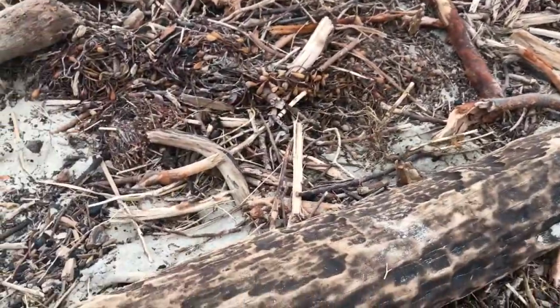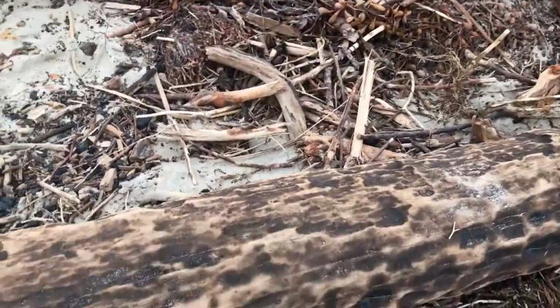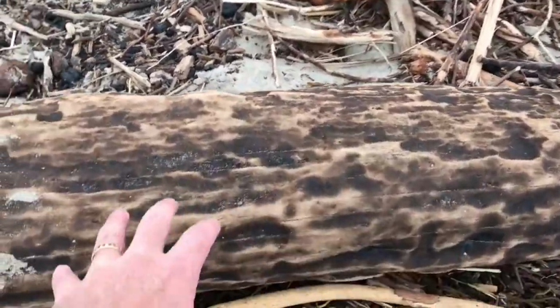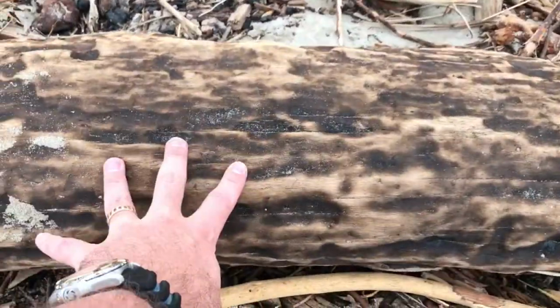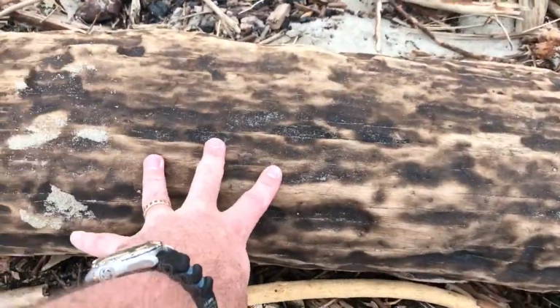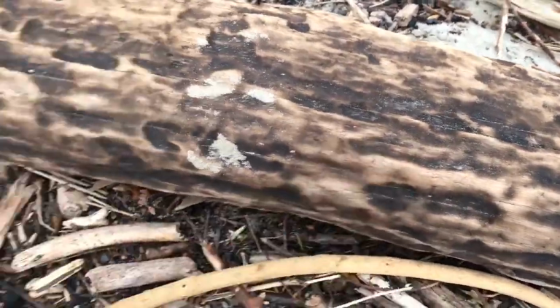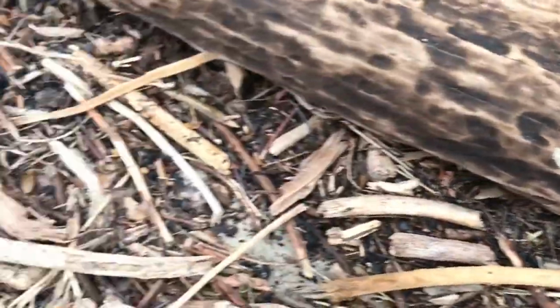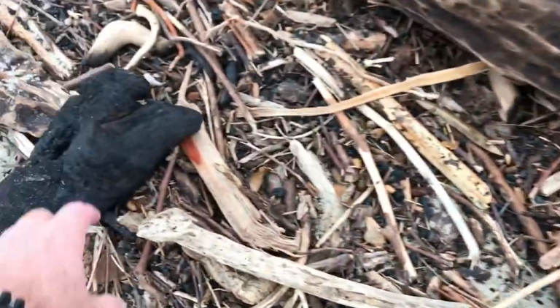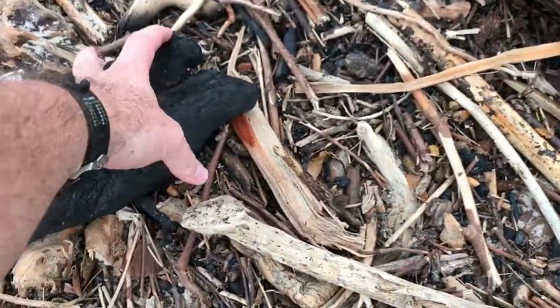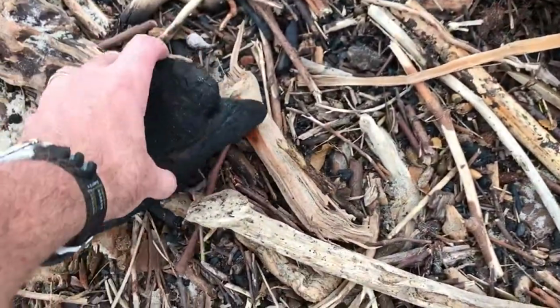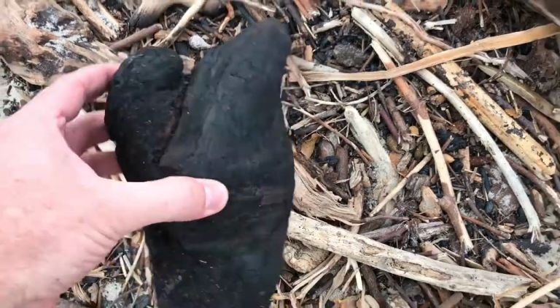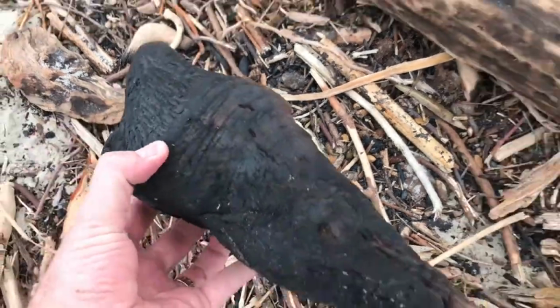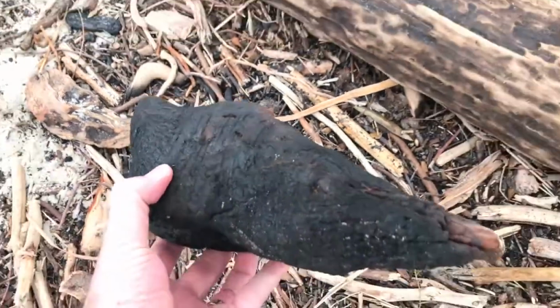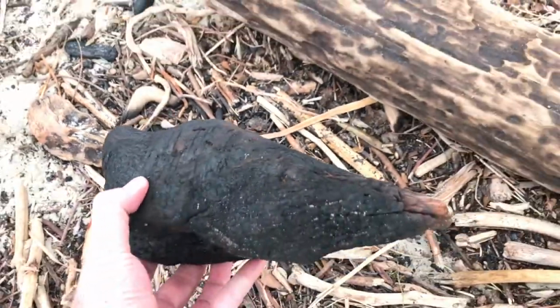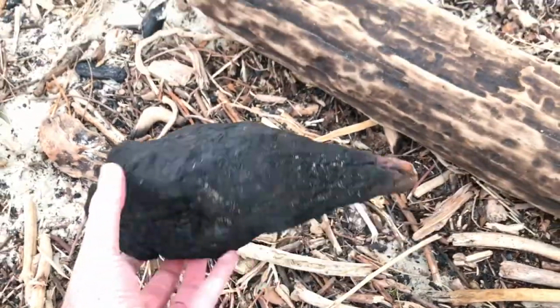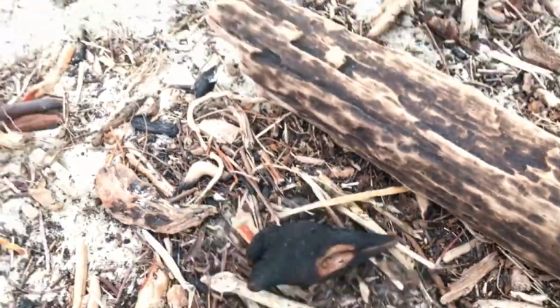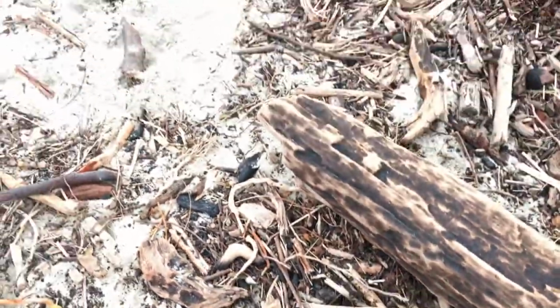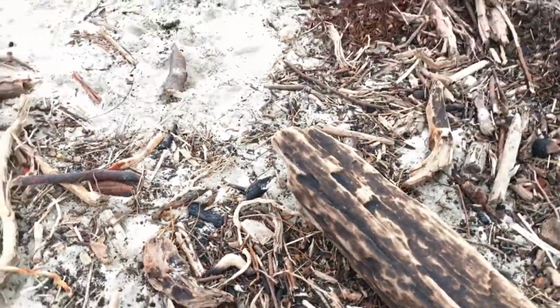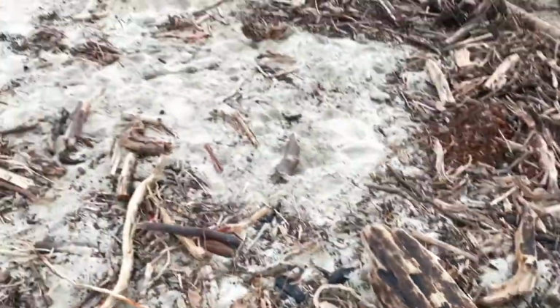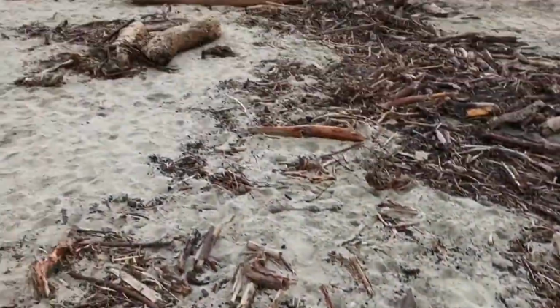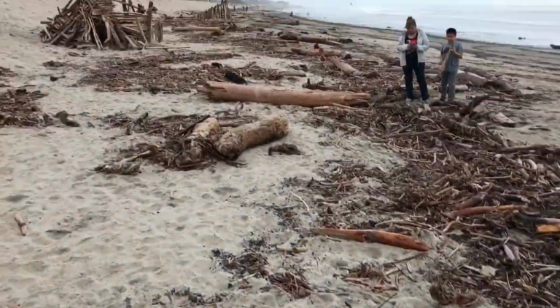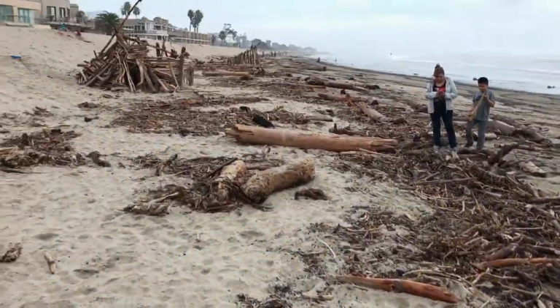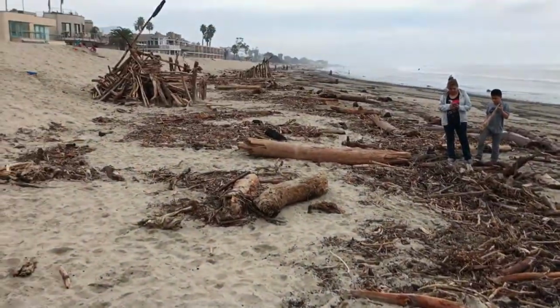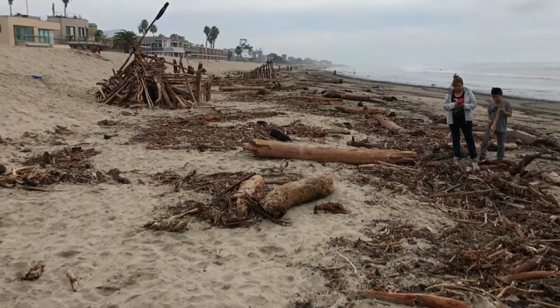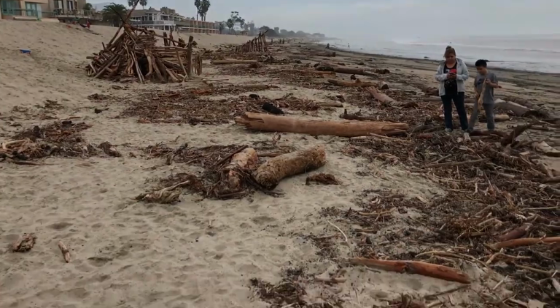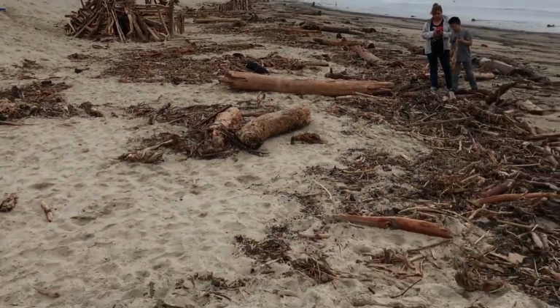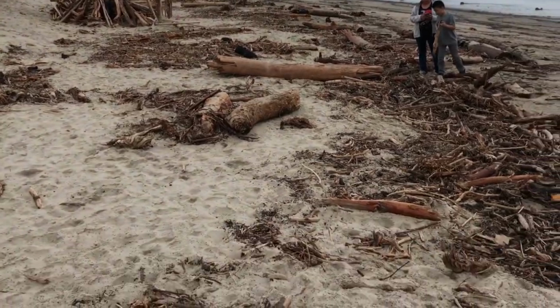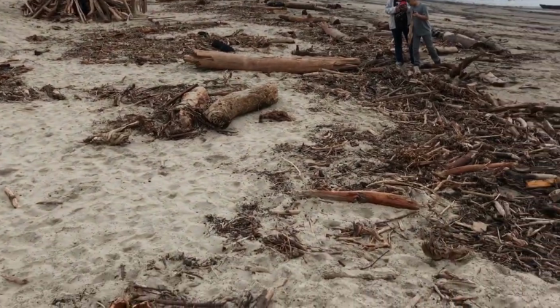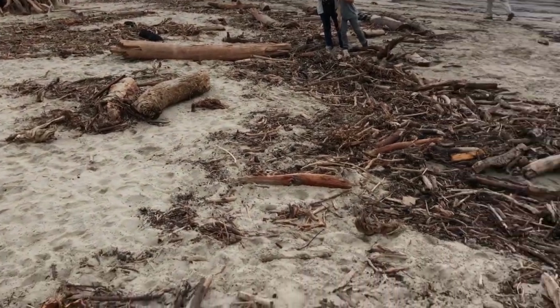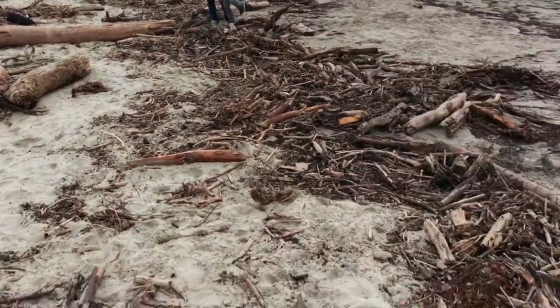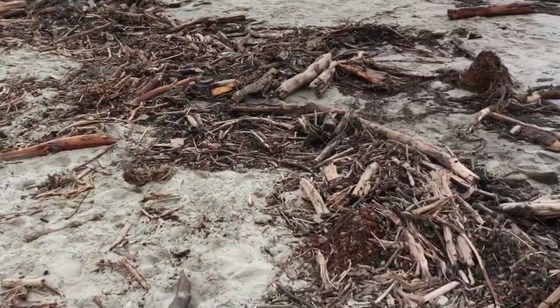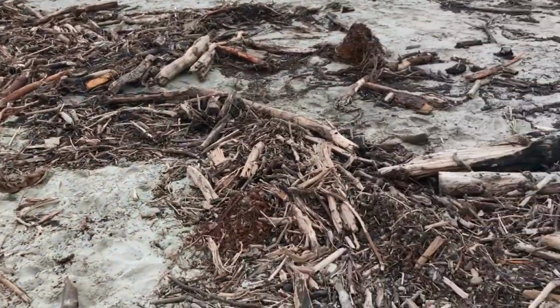A lot of this stuff has been burned in the fire — the Thomas fire. So we have a mix of pretty carbonized materials with just a lot of what we would consider wood, truly wood.